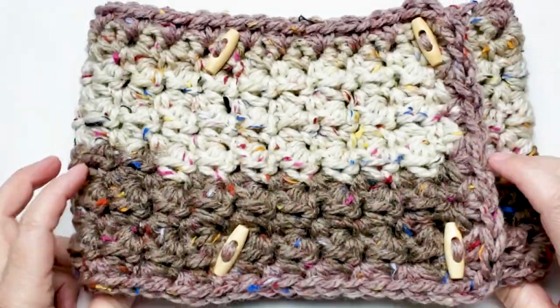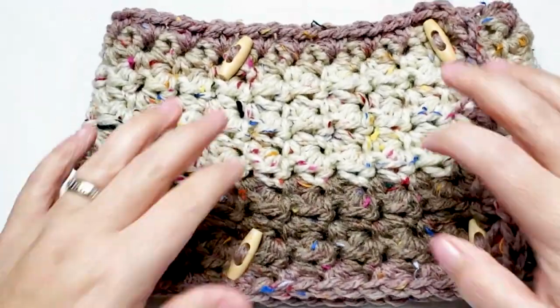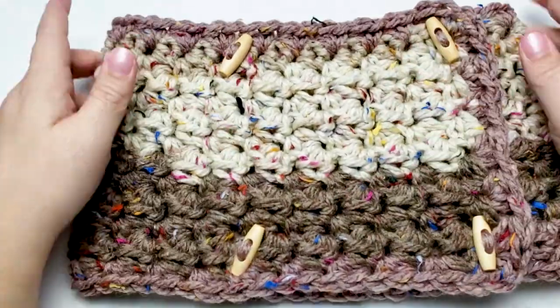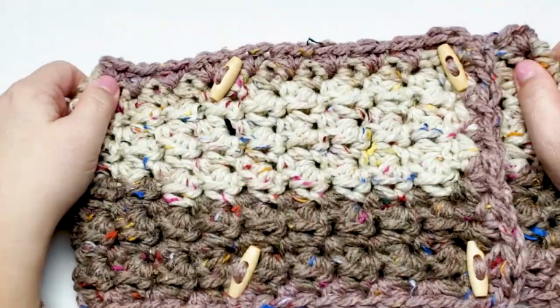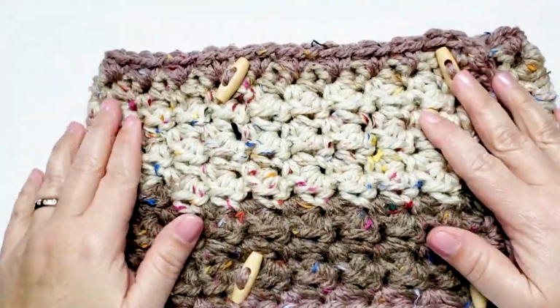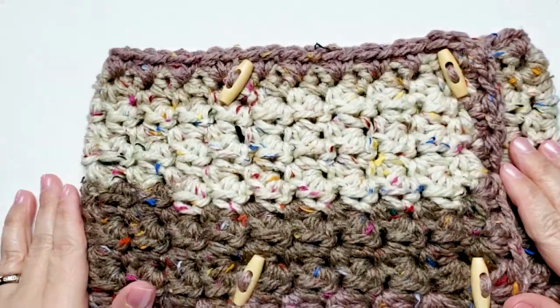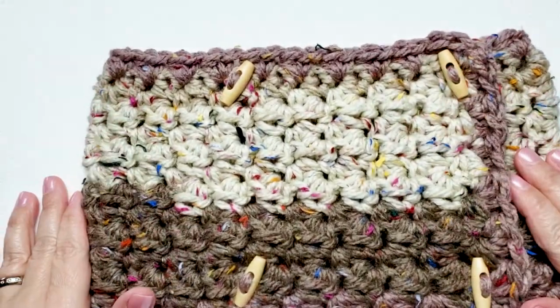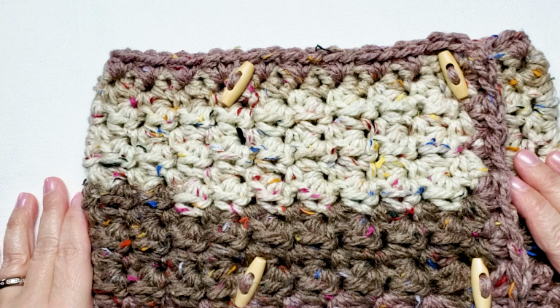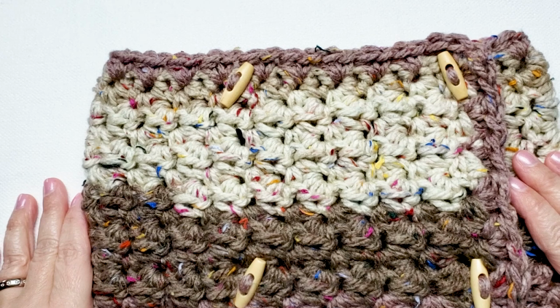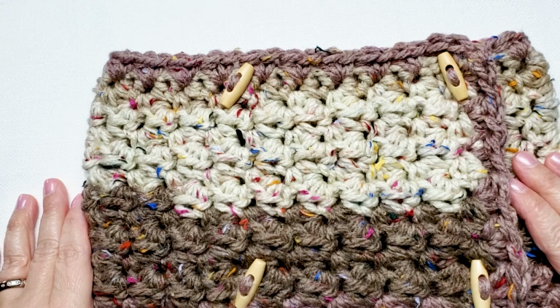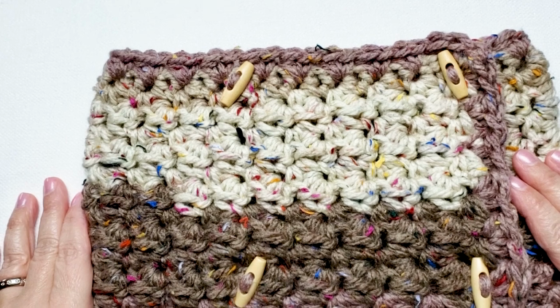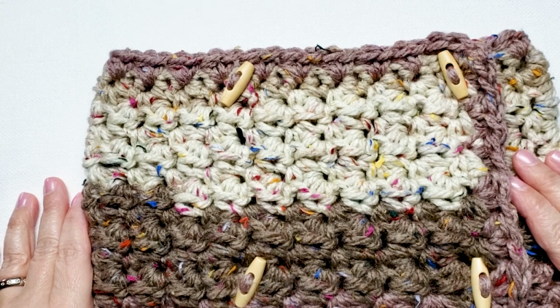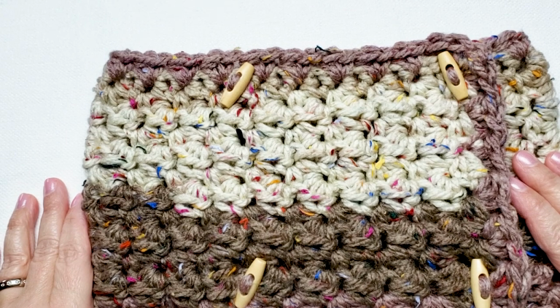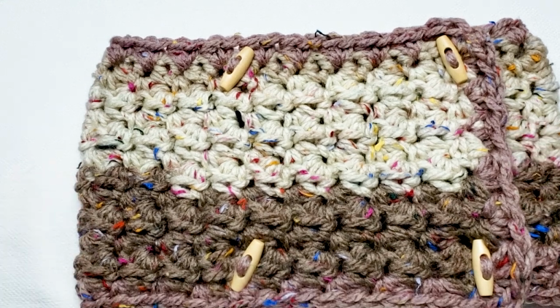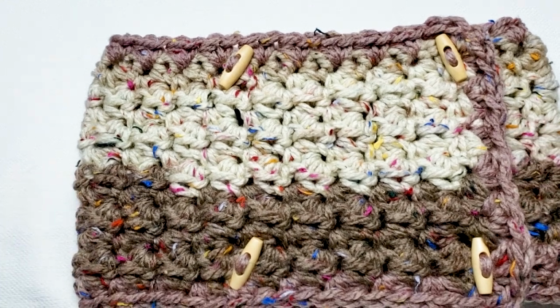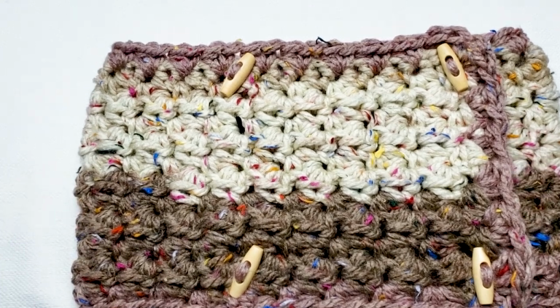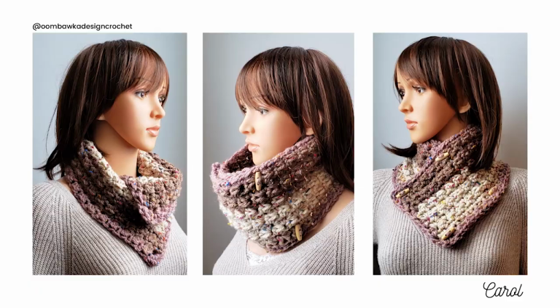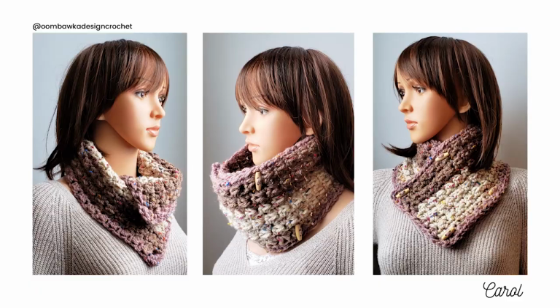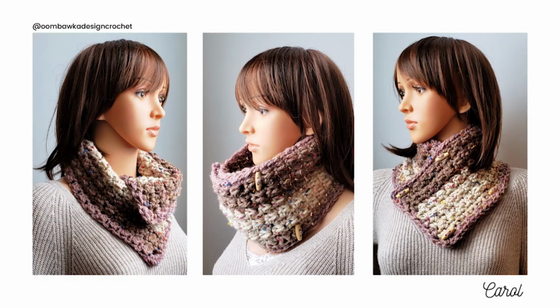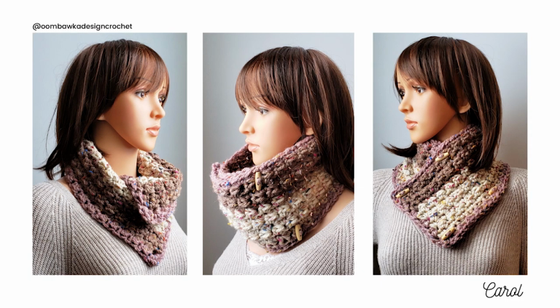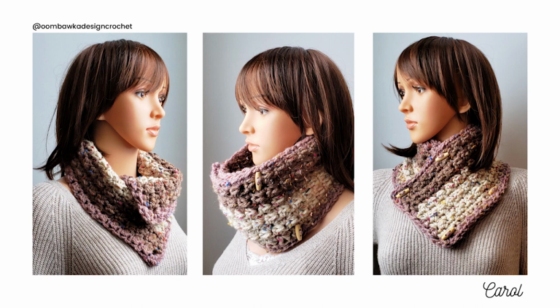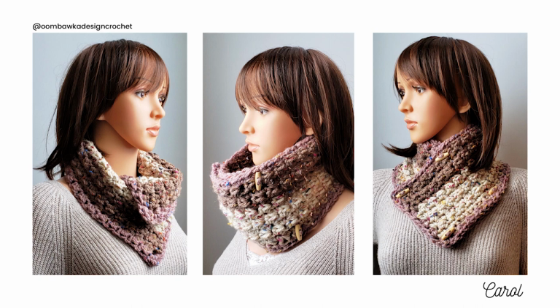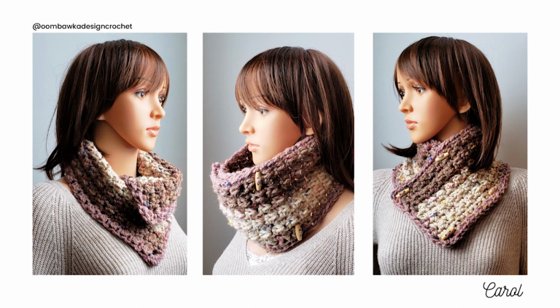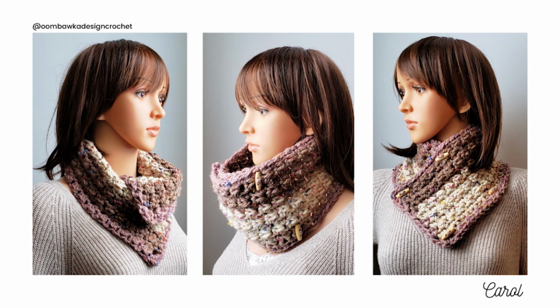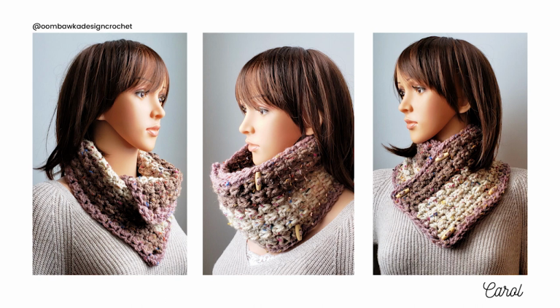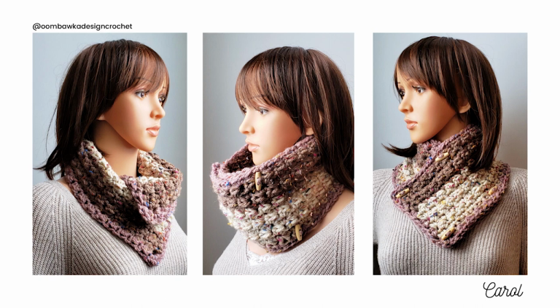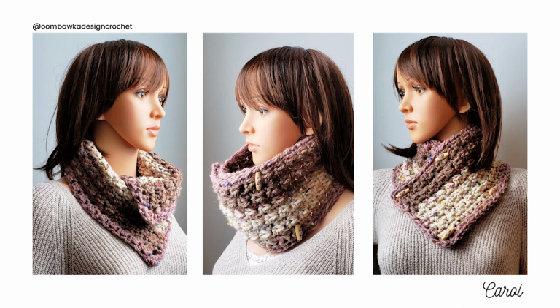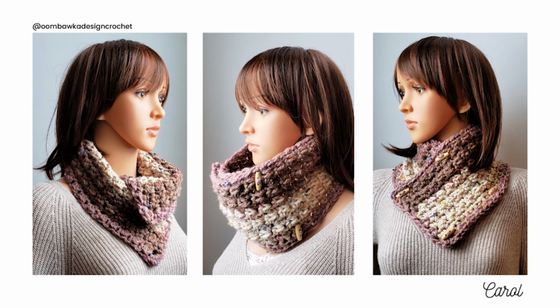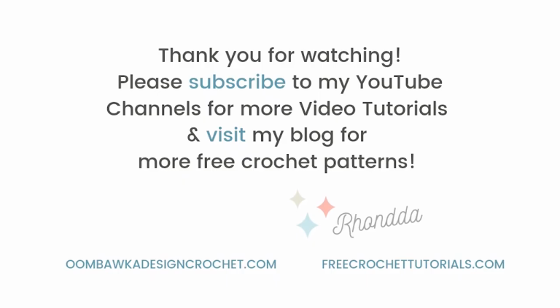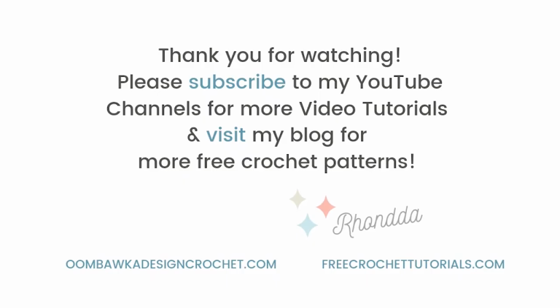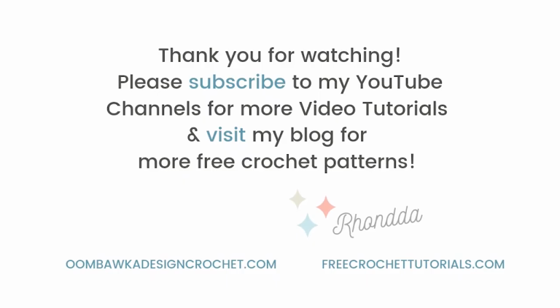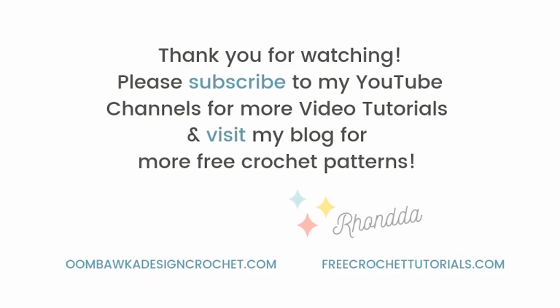I hope you've enjoyed this tutorial to learn how to make the Carol Cowl. Please remember to subscribe to my YouTube channel and to follow along on my blog for free crochet patterns and tutorials. Thanks so much and have a great day!